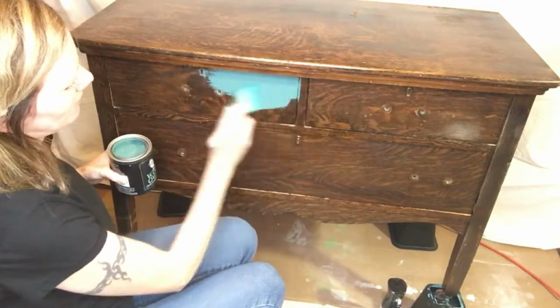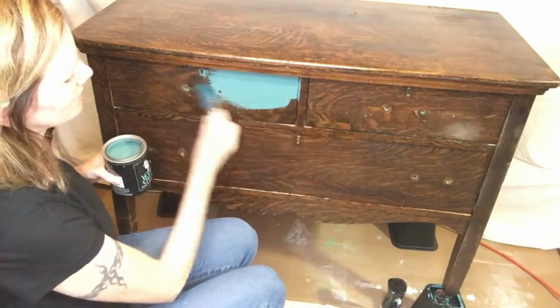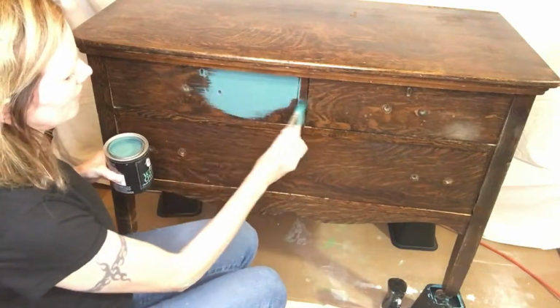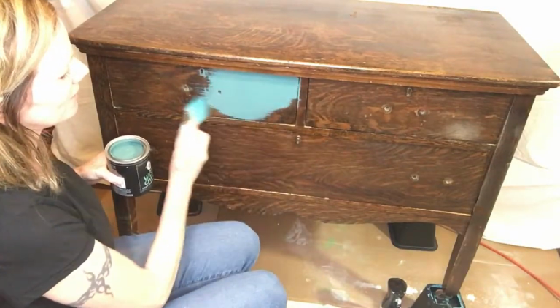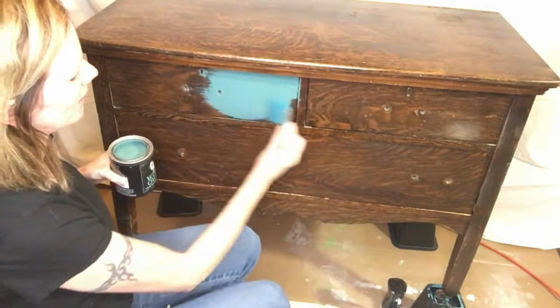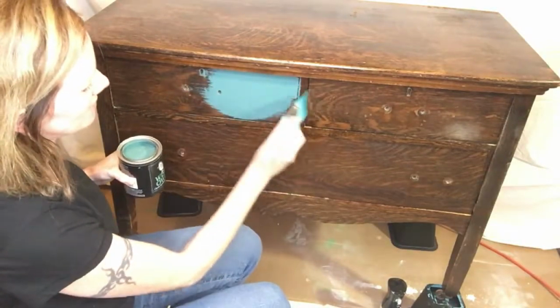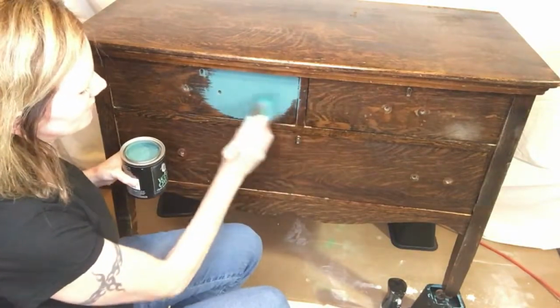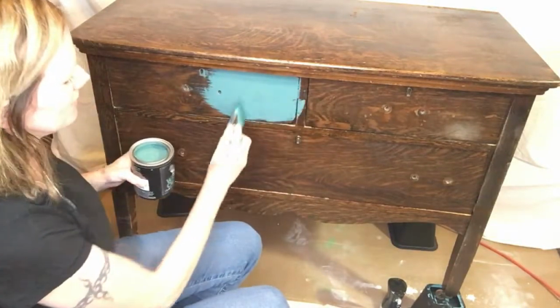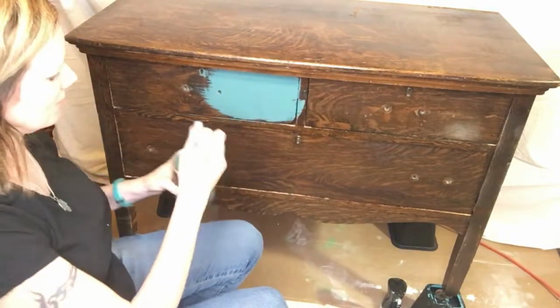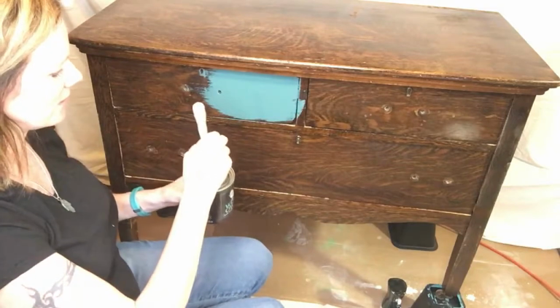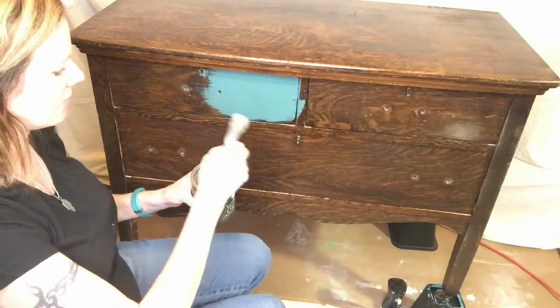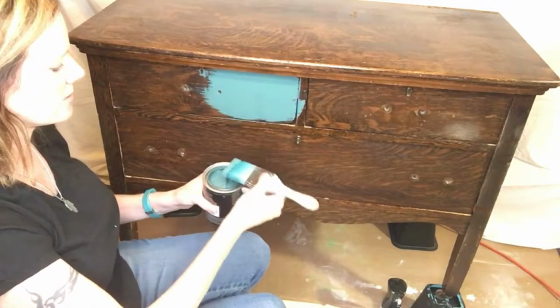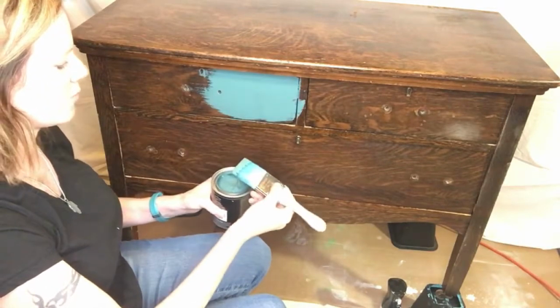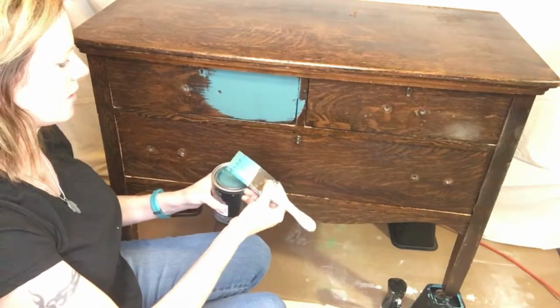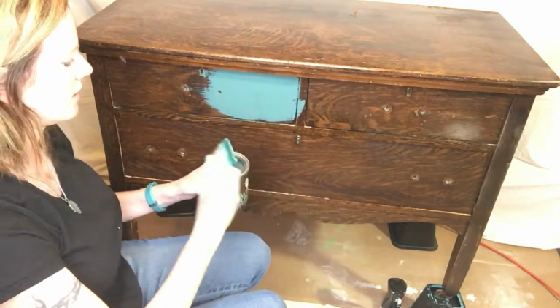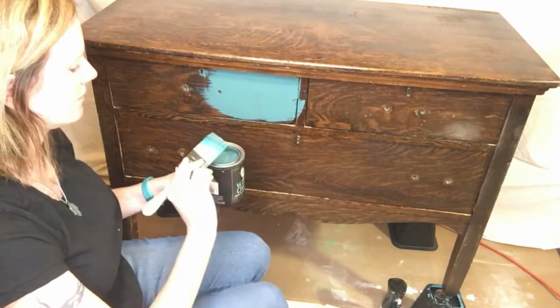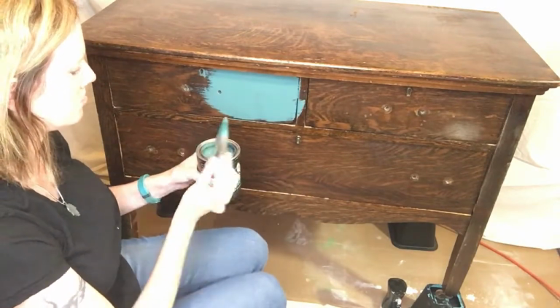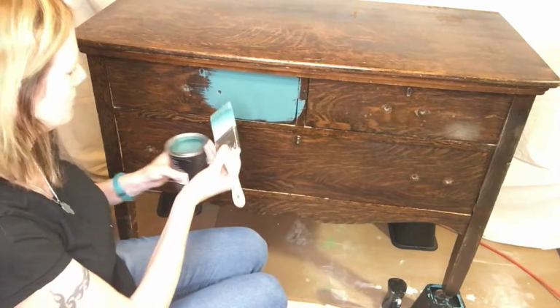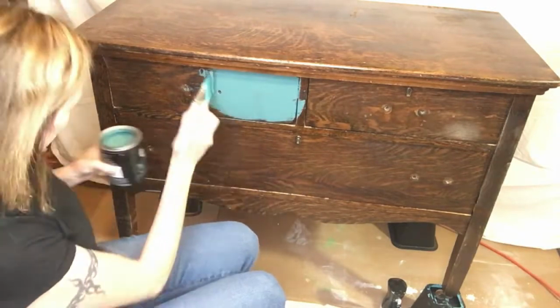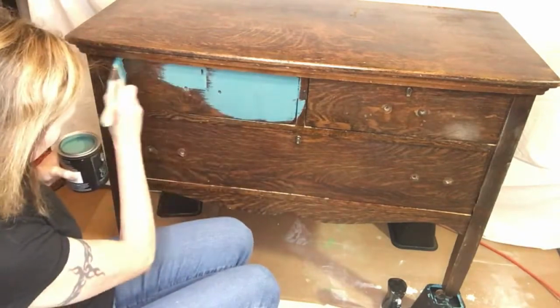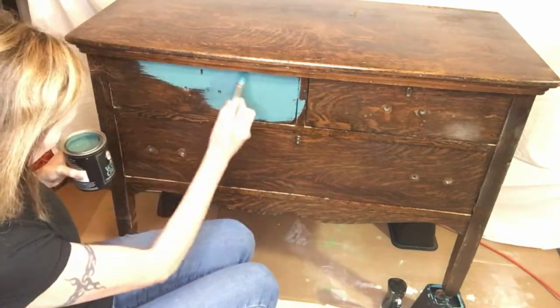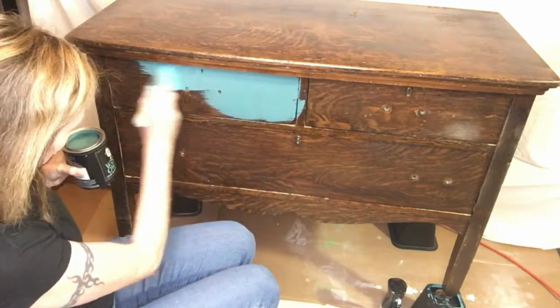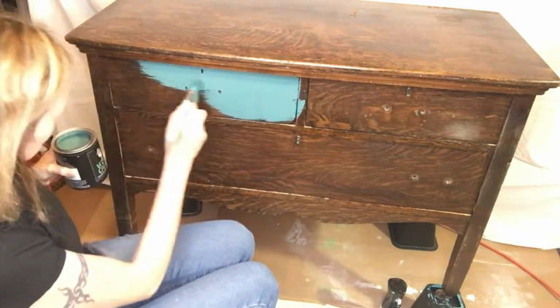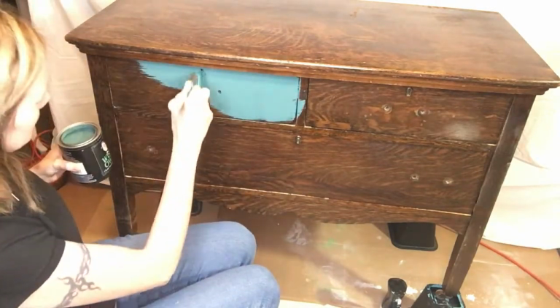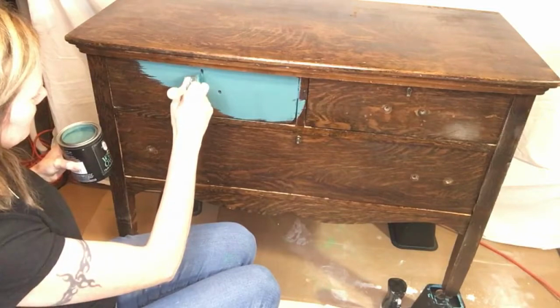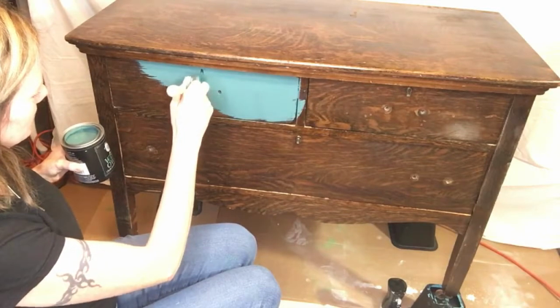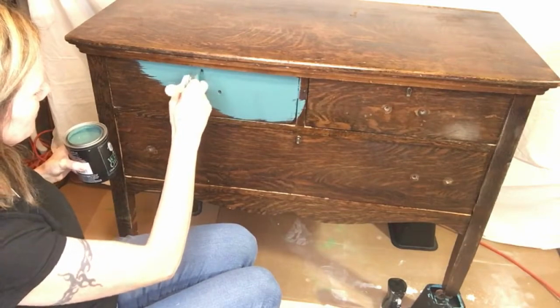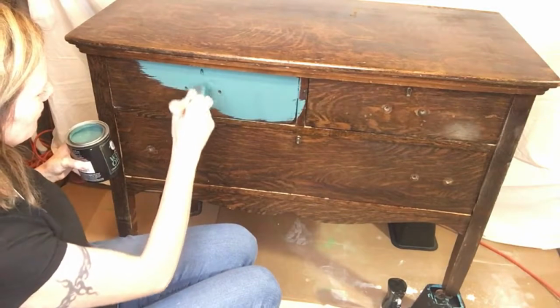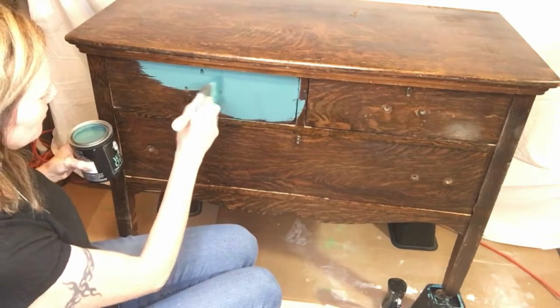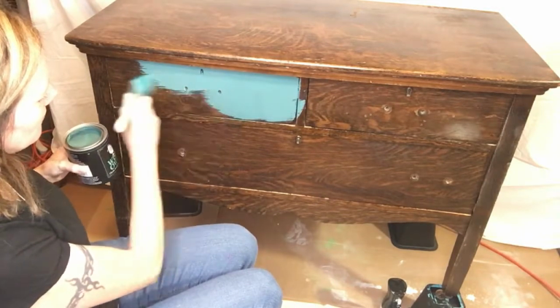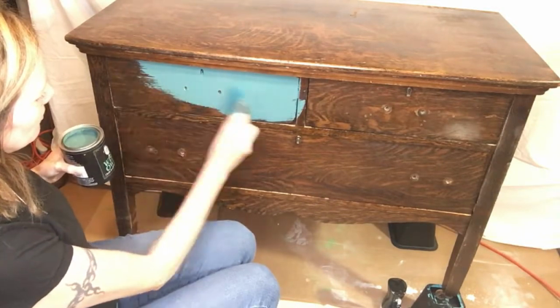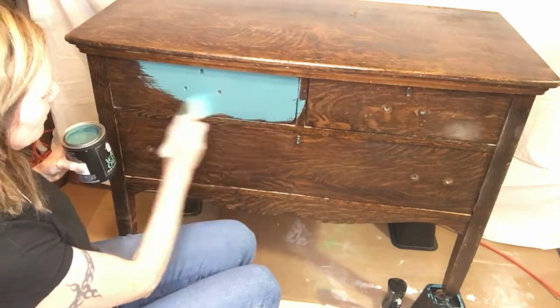It's going on real nice — looks like the coverage is going to be good, so that's great. Oops, I painted my little keyhole there.